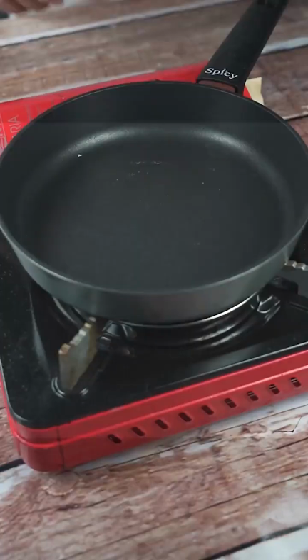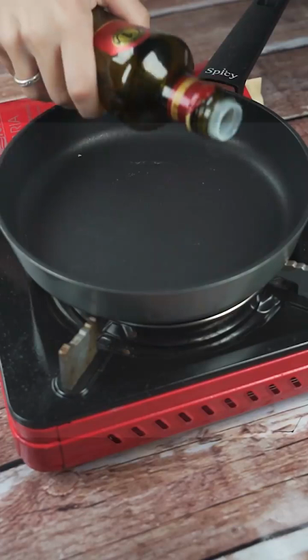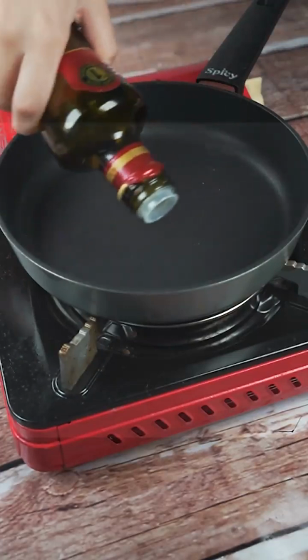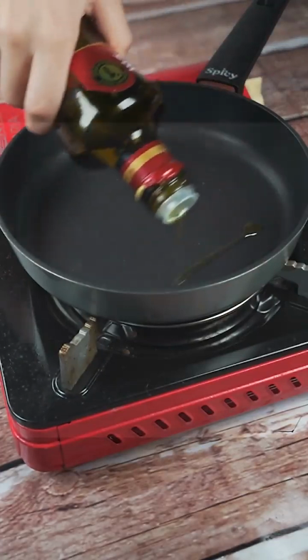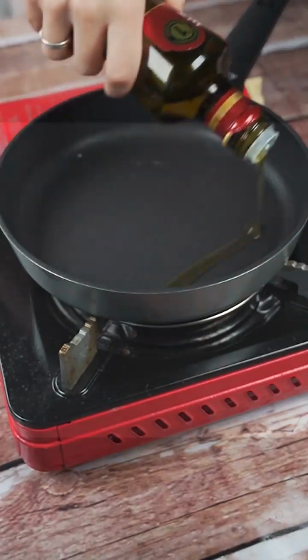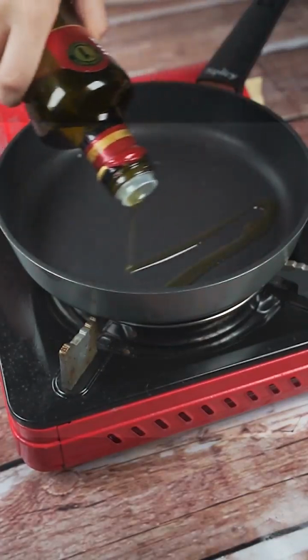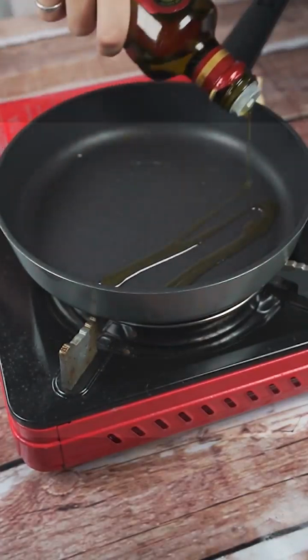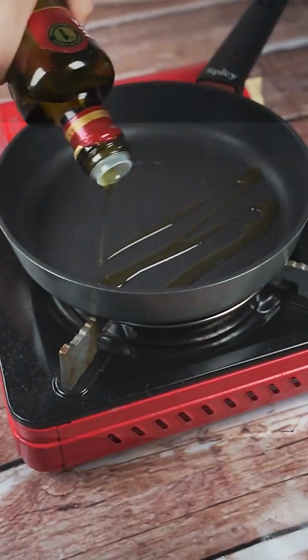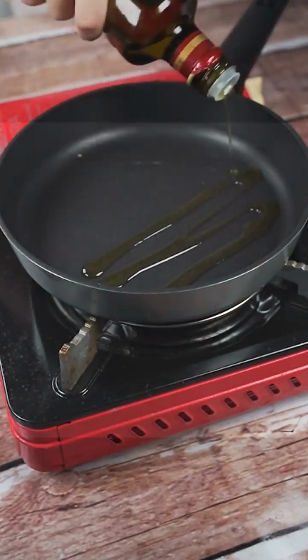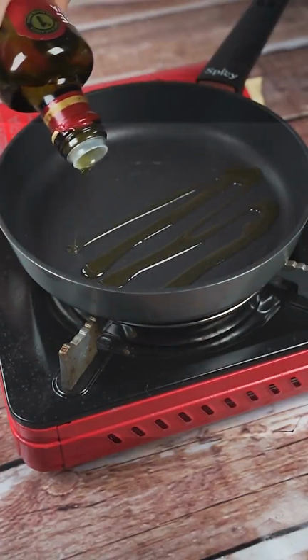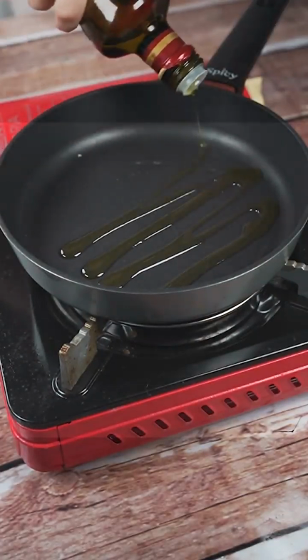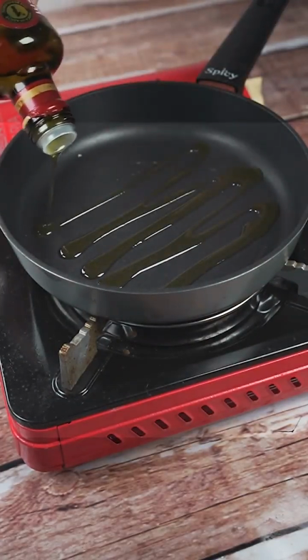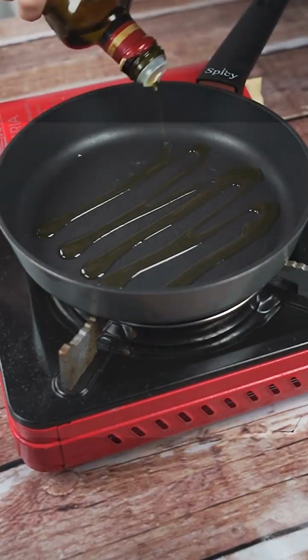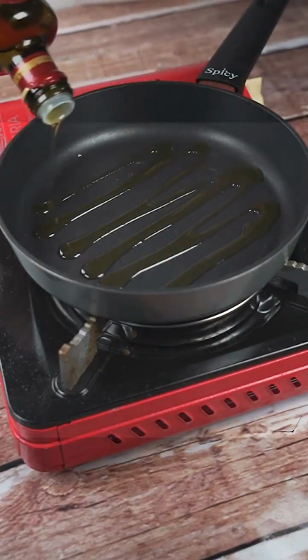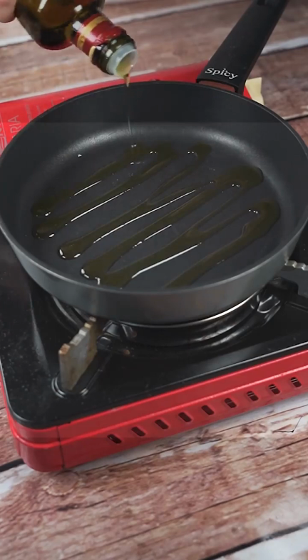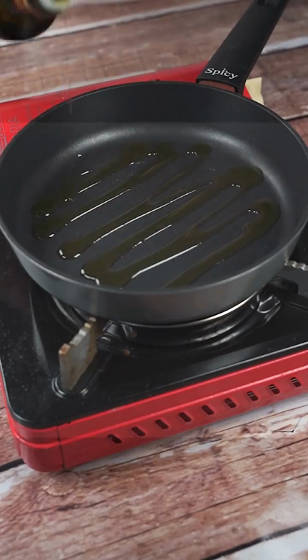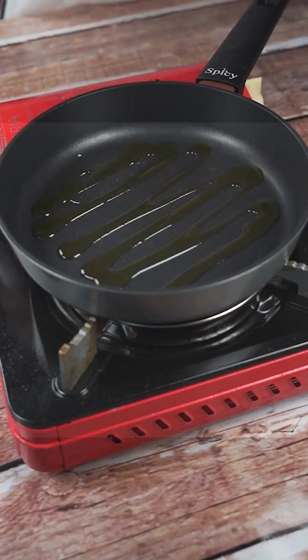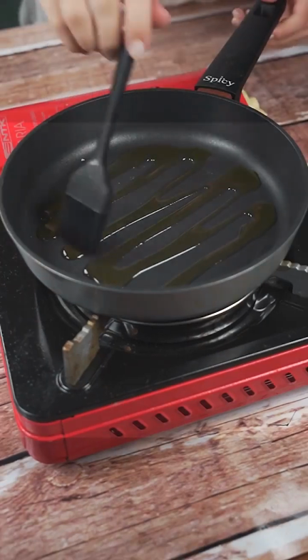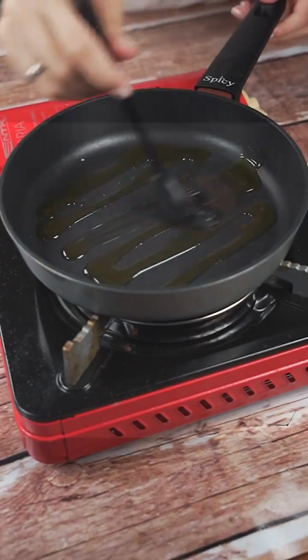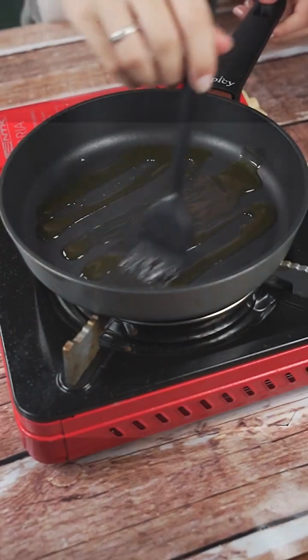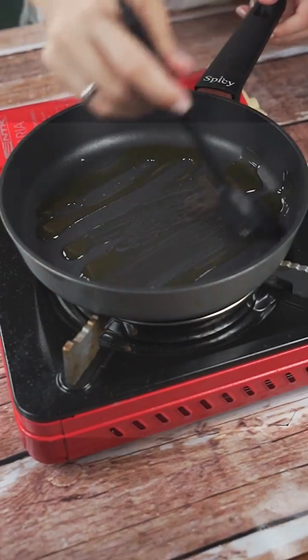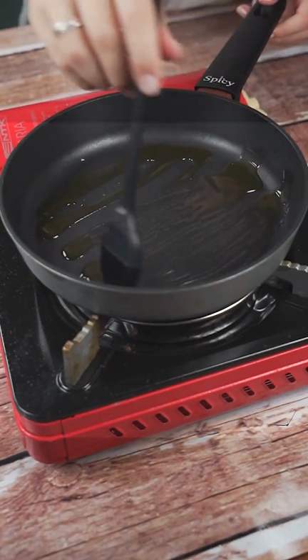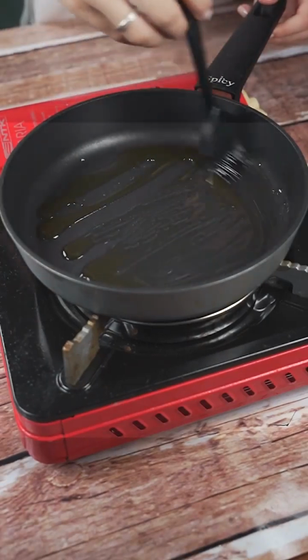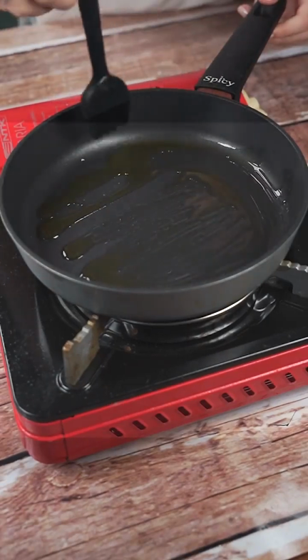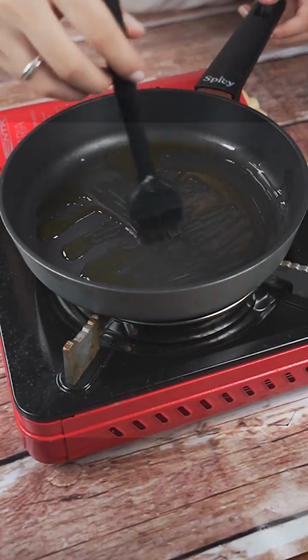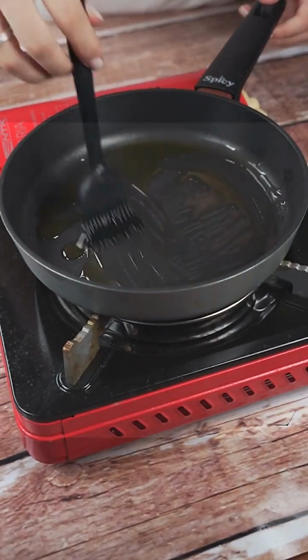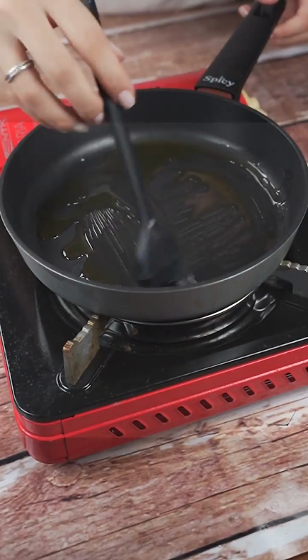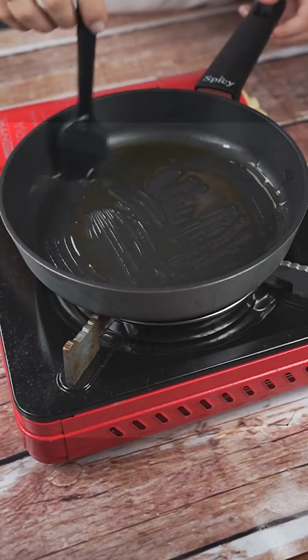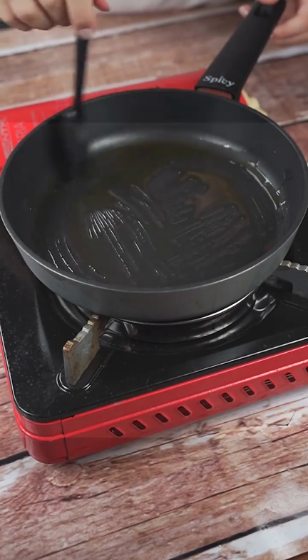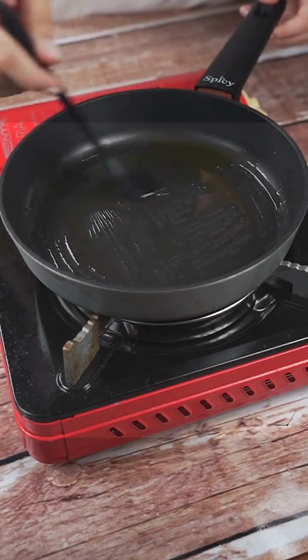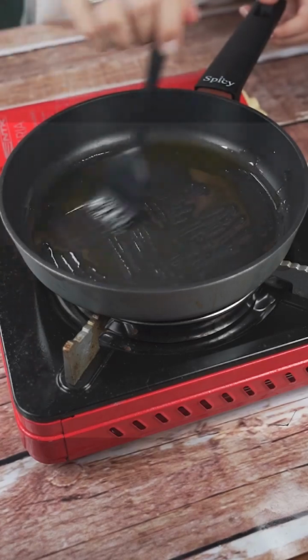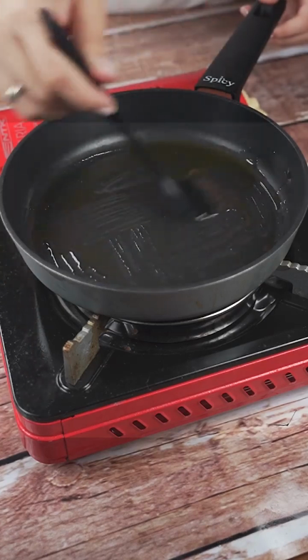Now I will add olive oil all over our frying pan and with the help of a culinary brush, I will spread the olive oil even more so that it is all over the surface of the frying pan.